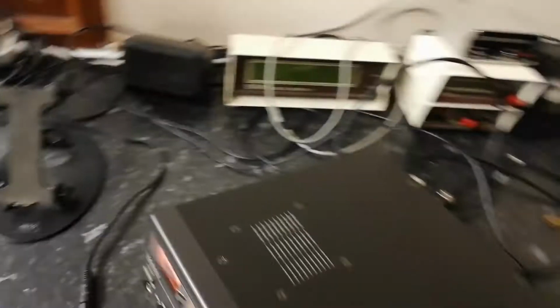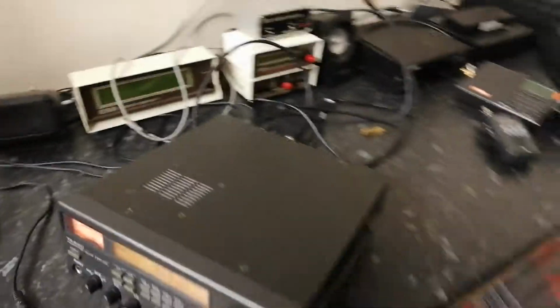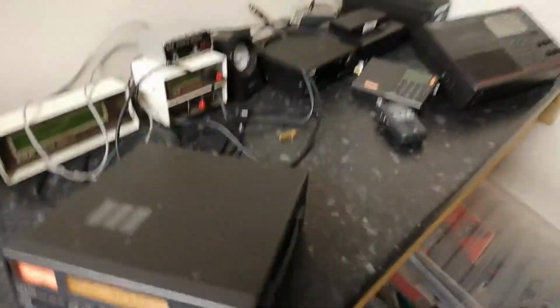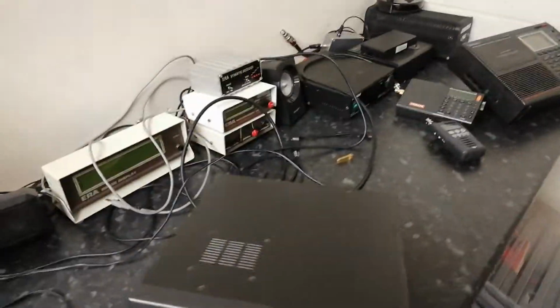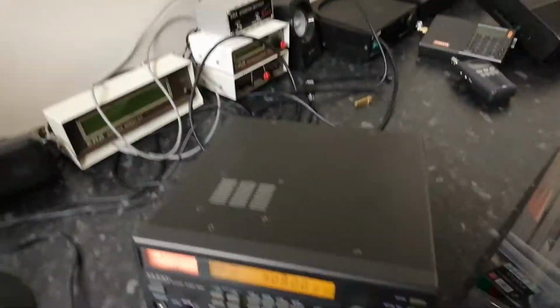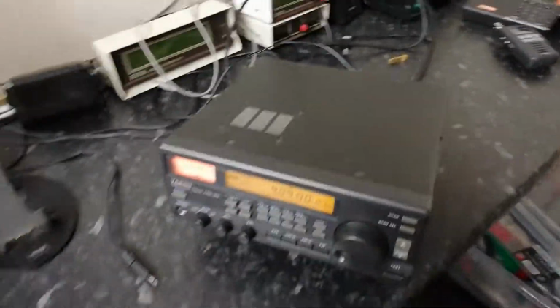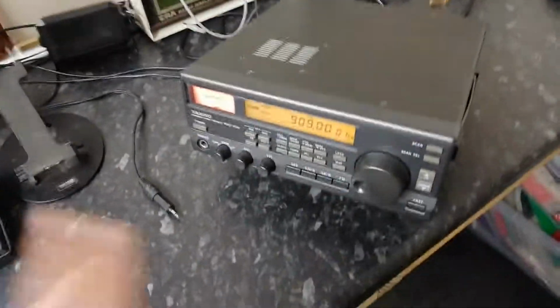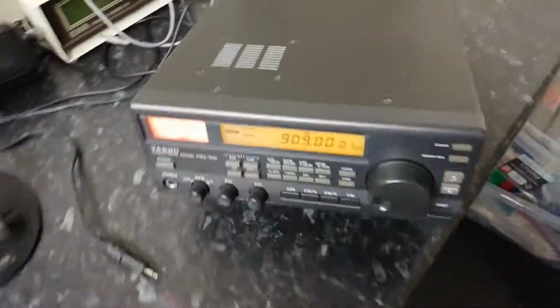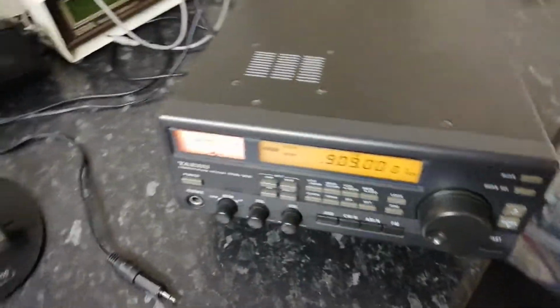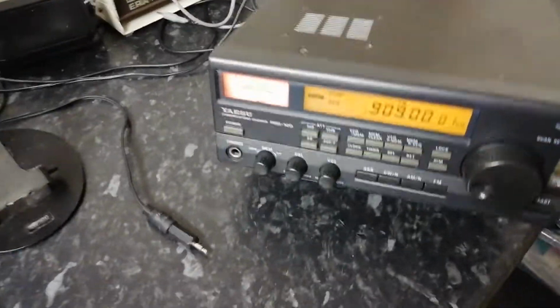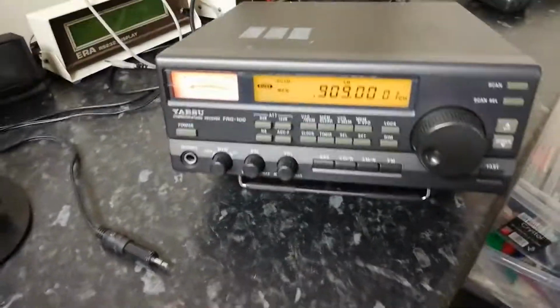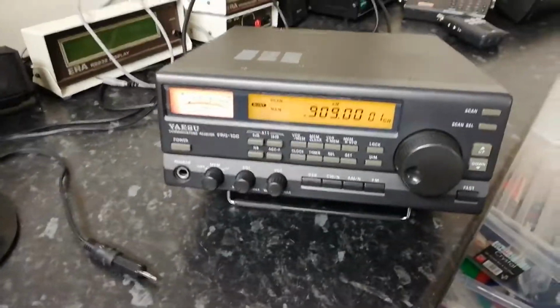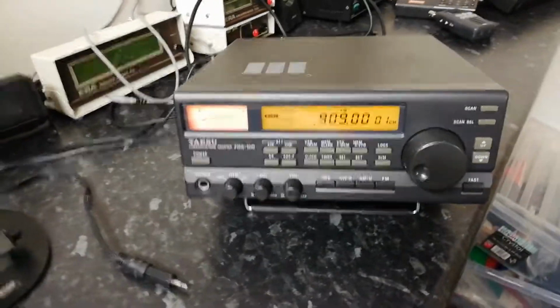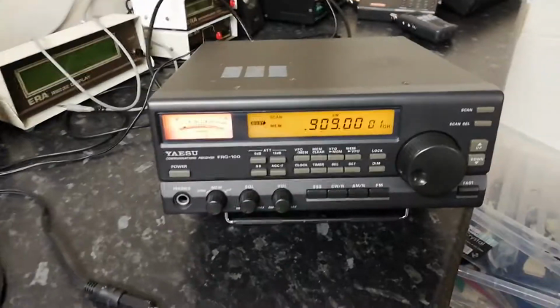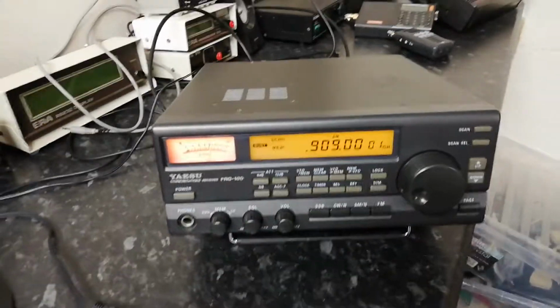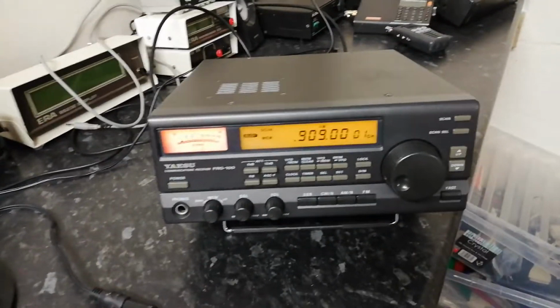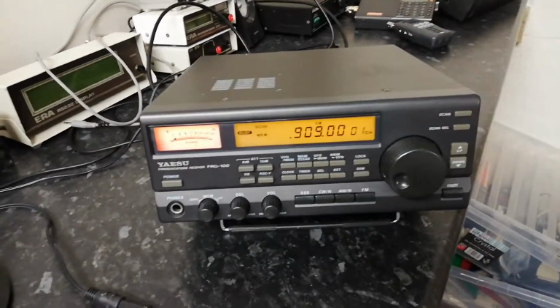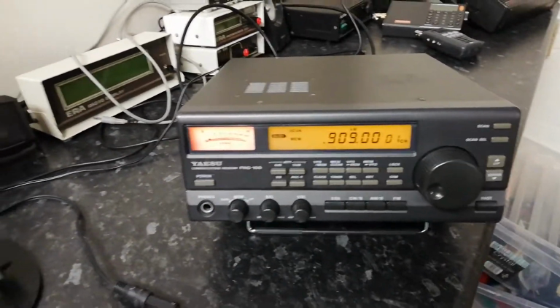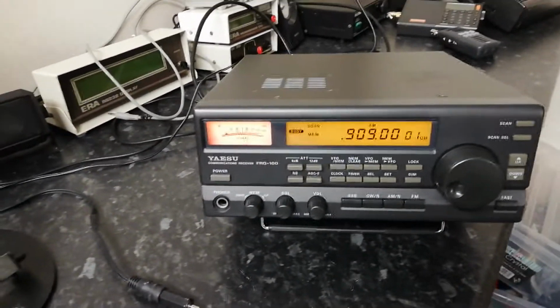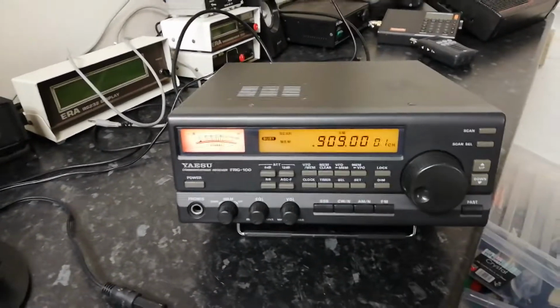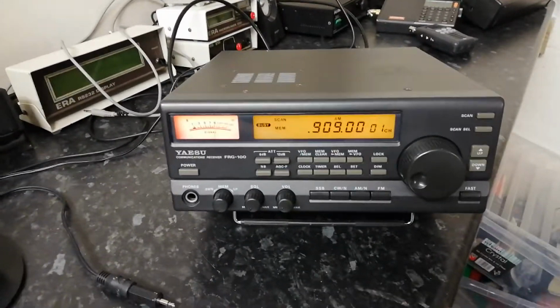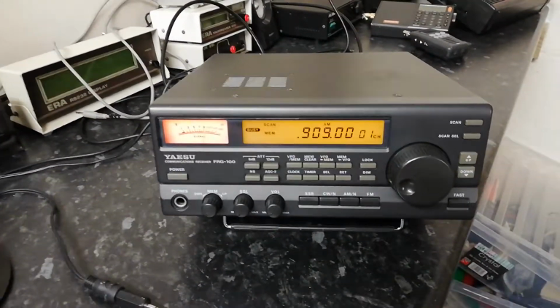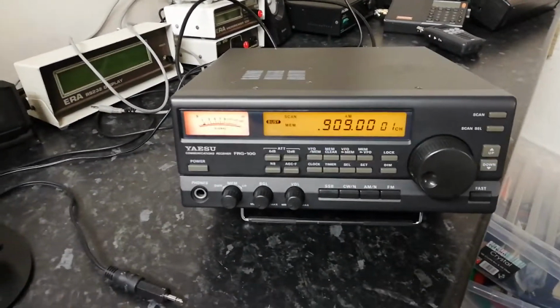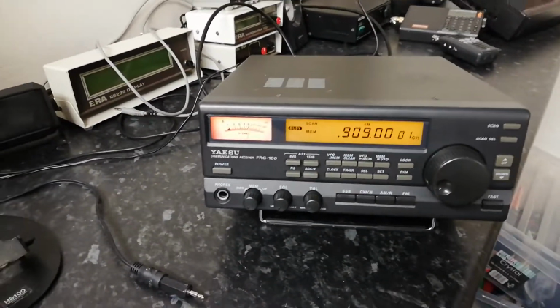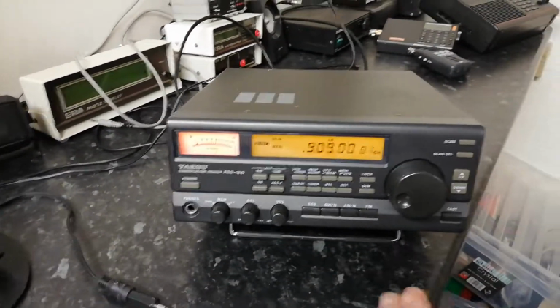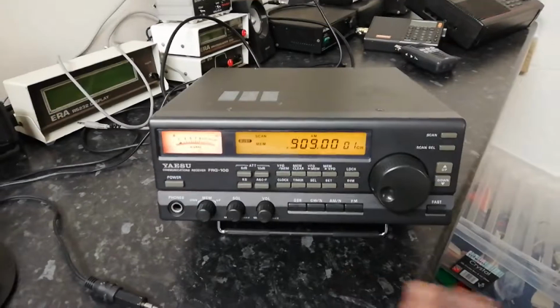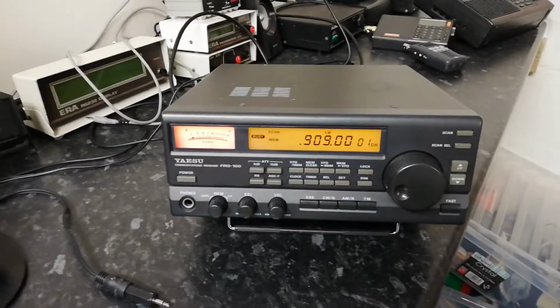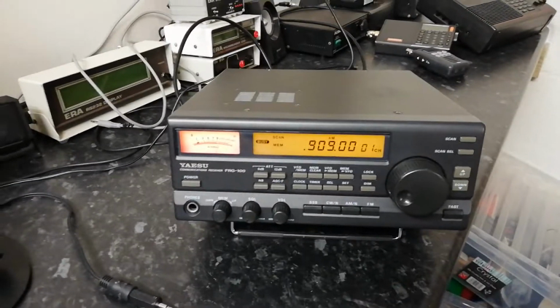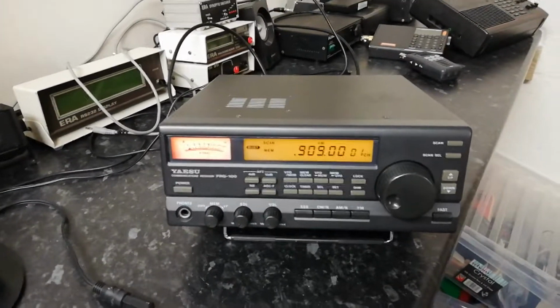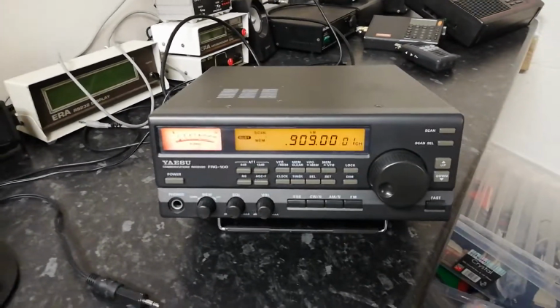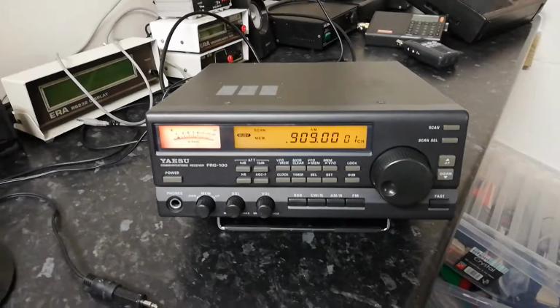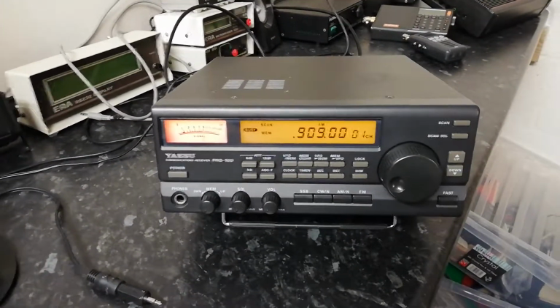We'll do some comparisons with these two, and also the IC-2725 which we use for air band, and perhaps the IC-208 as well — it's got the same receiver in it.